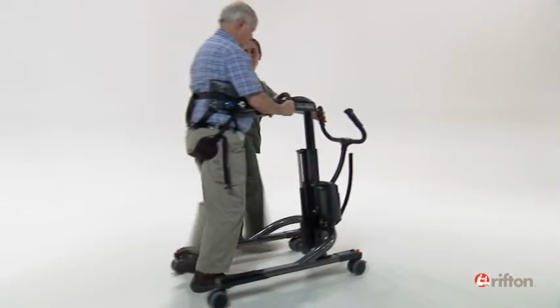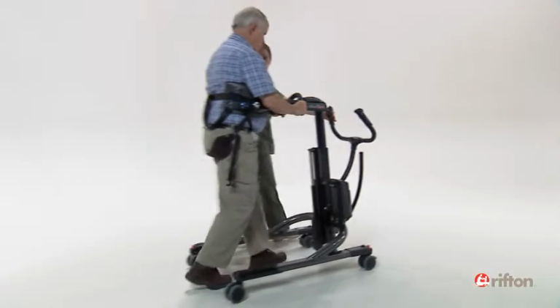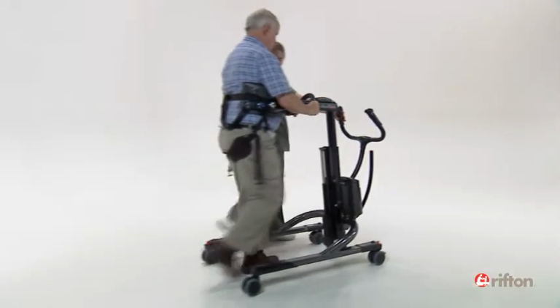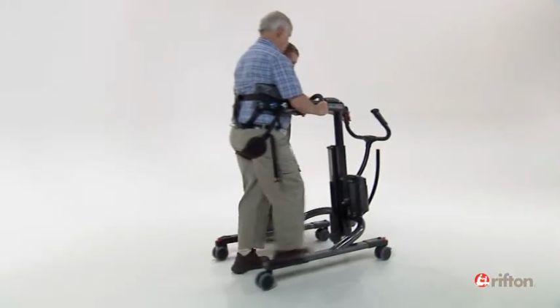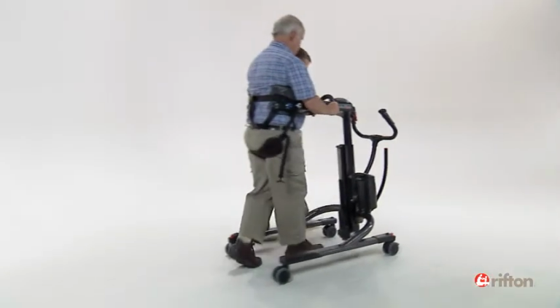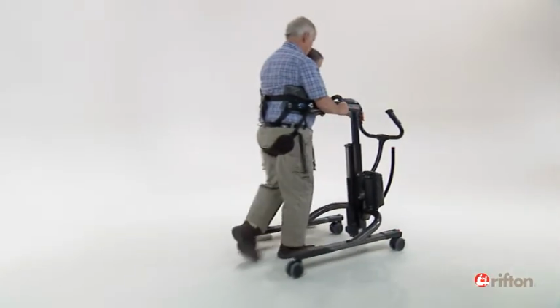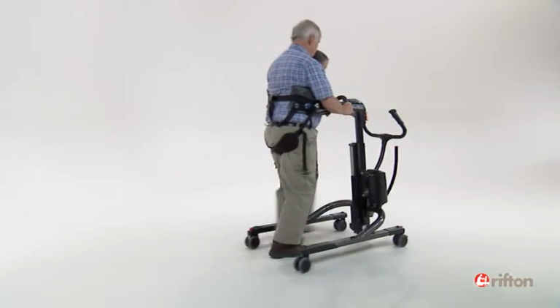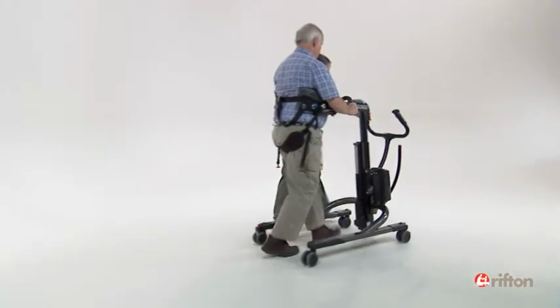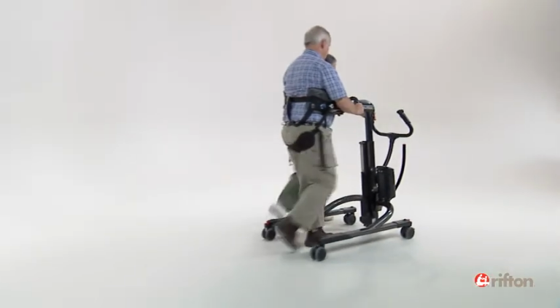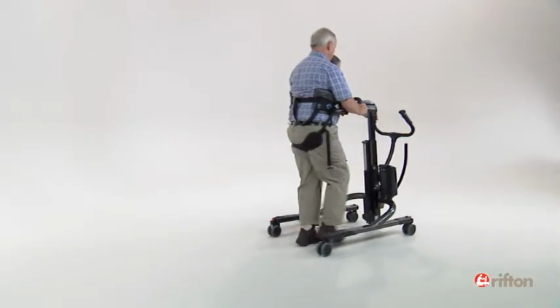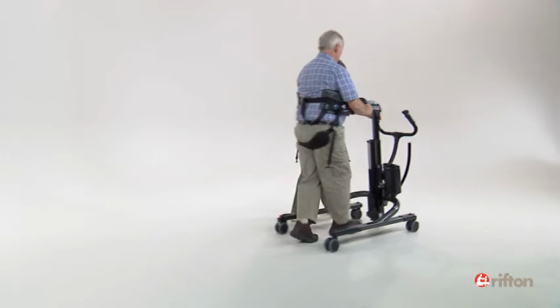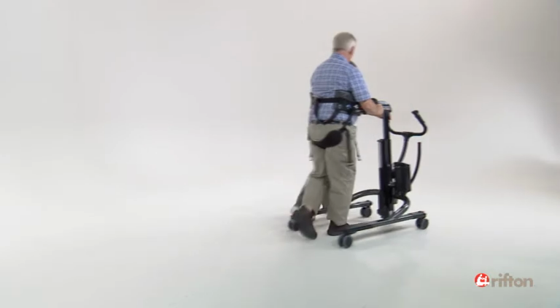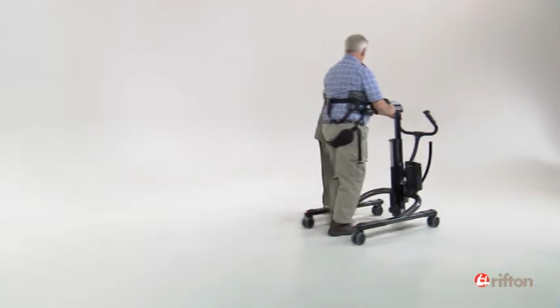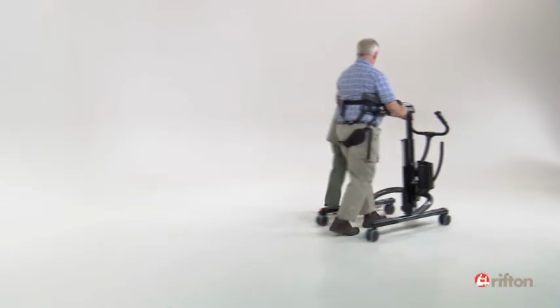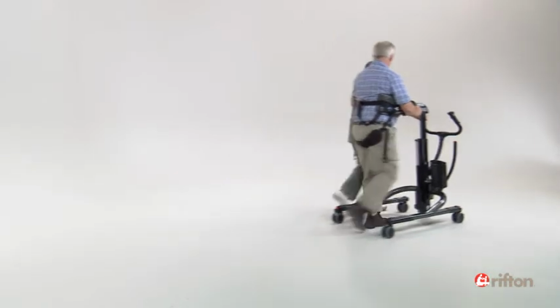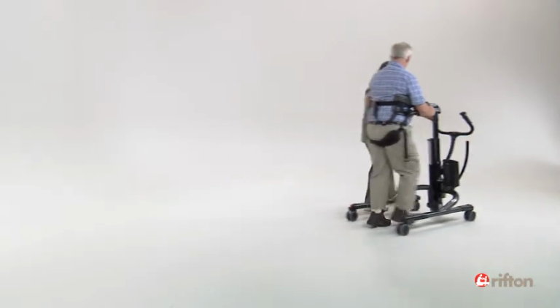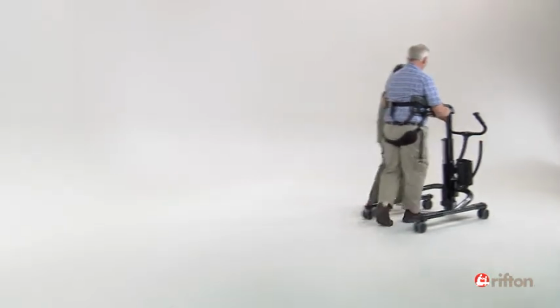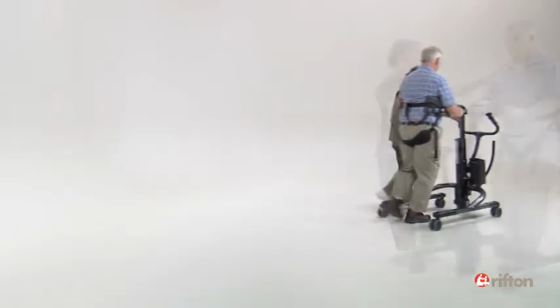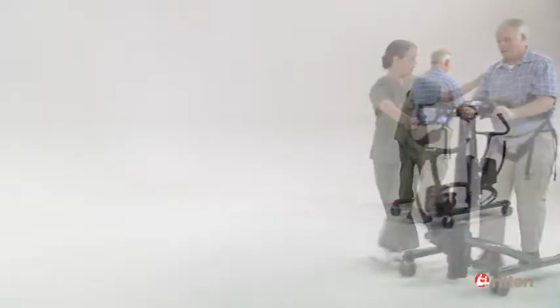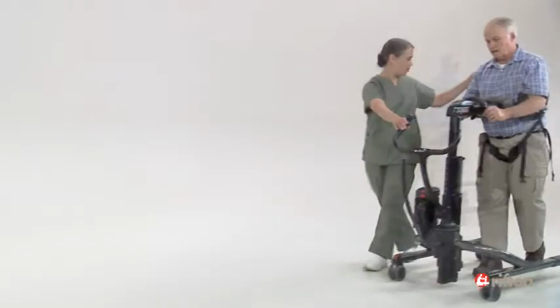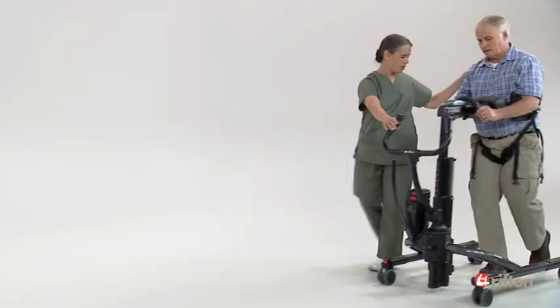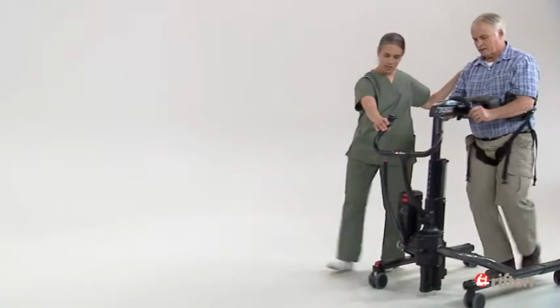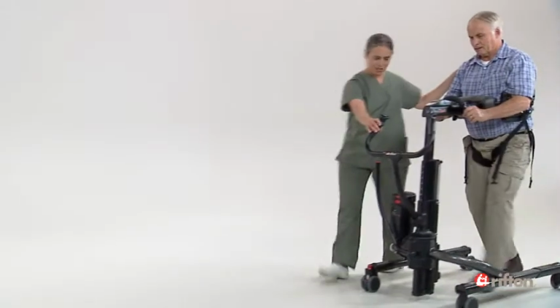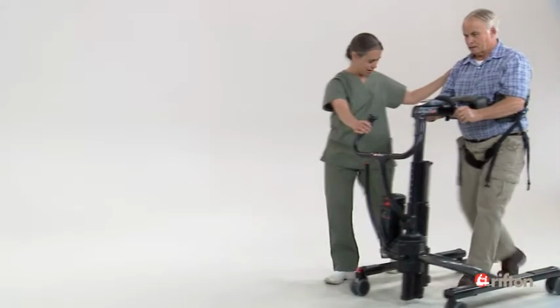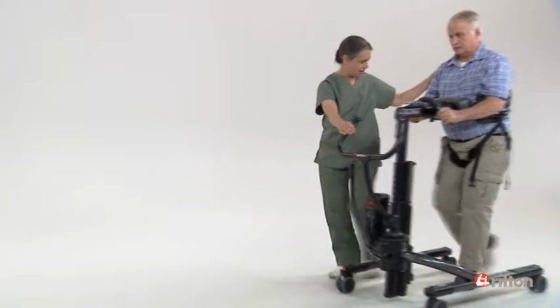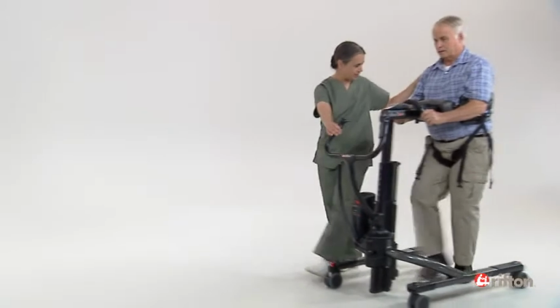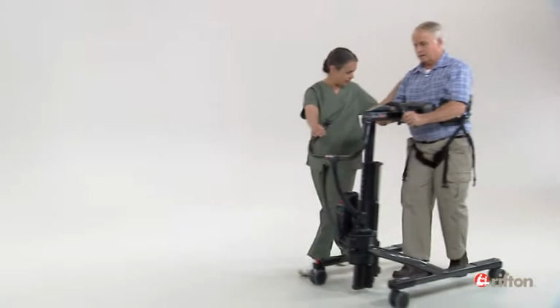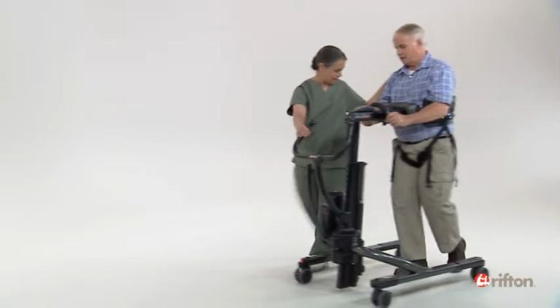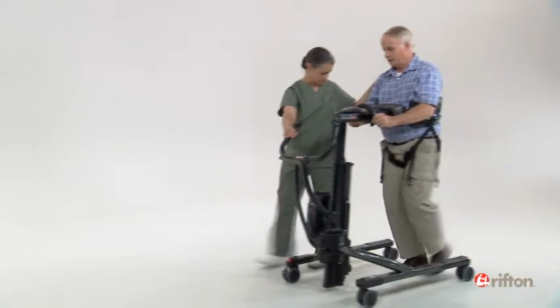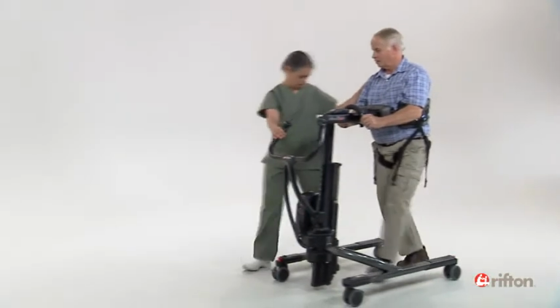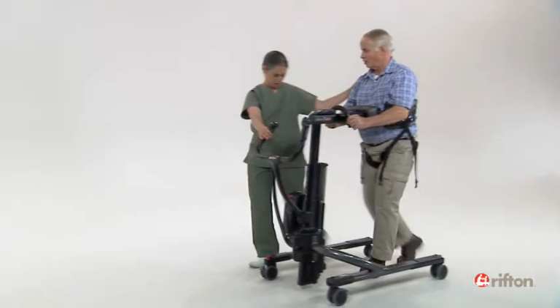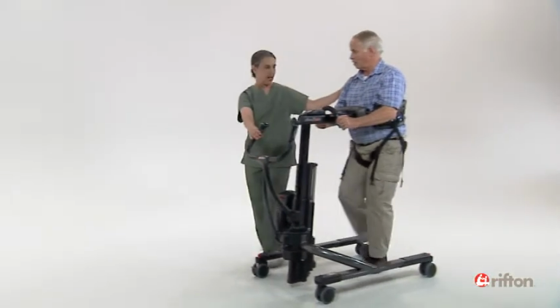Familiarizing yourself with the directional locks will offer you additional flexibility and assistance. It's another way the Riften Tram is designed to enhance both the caregiver and client experience.